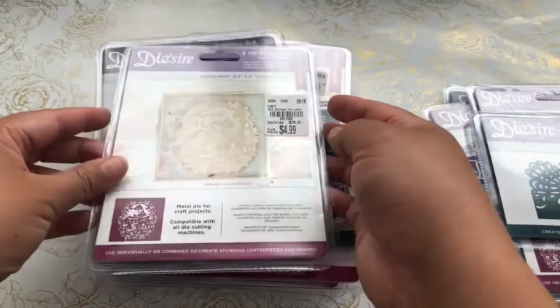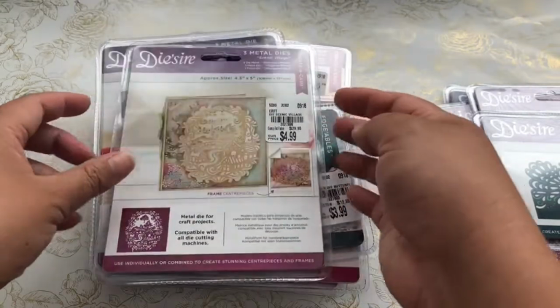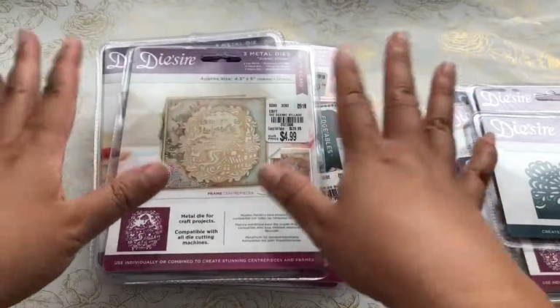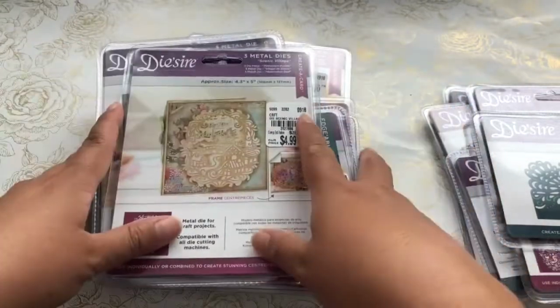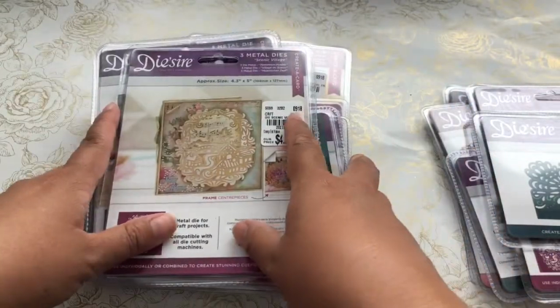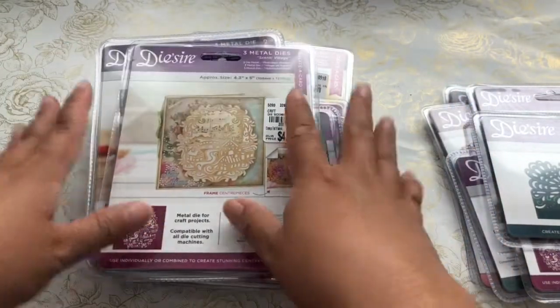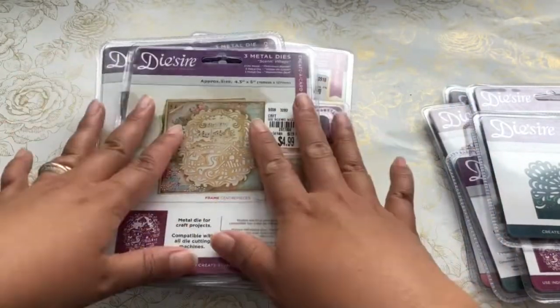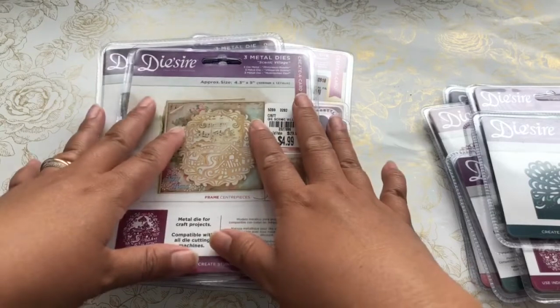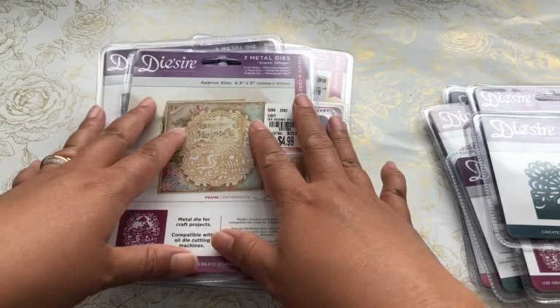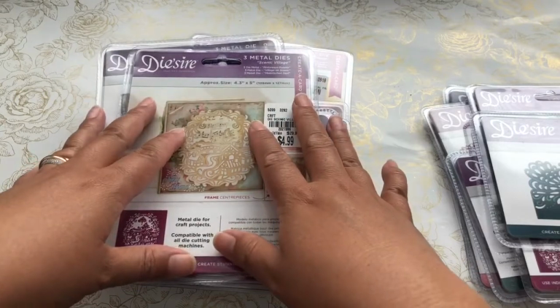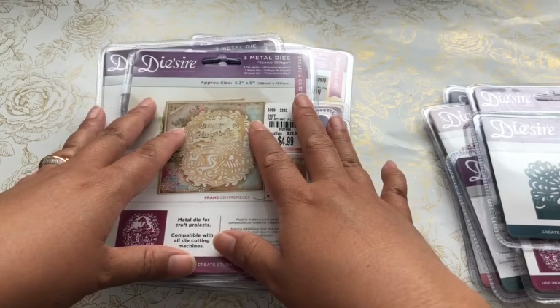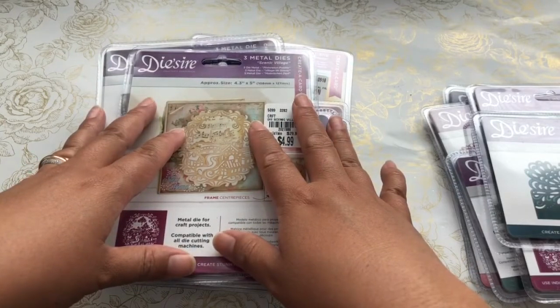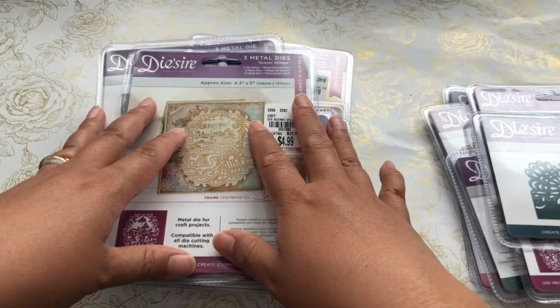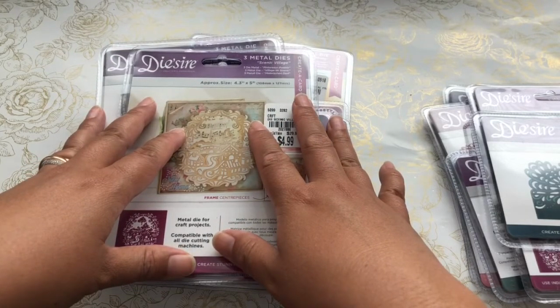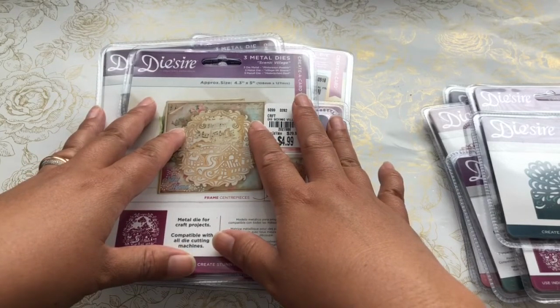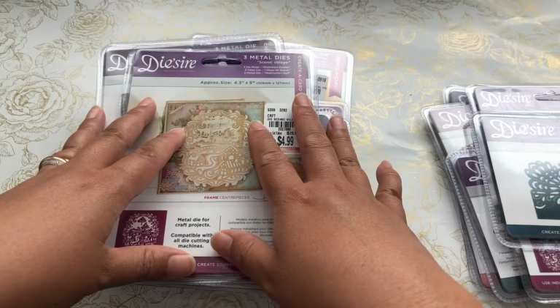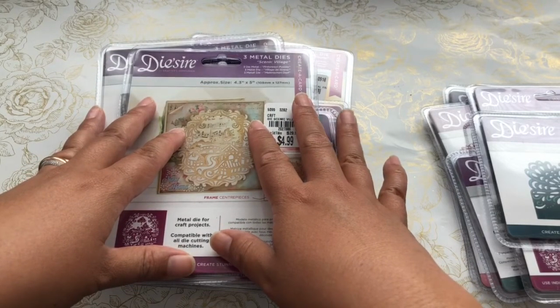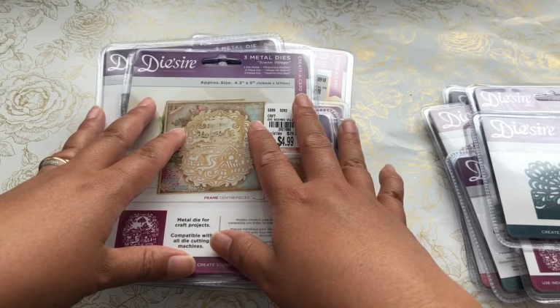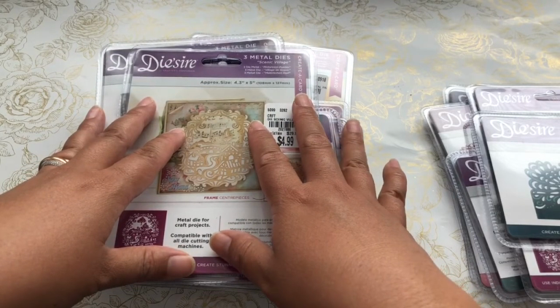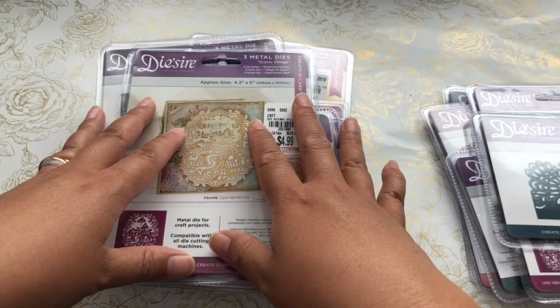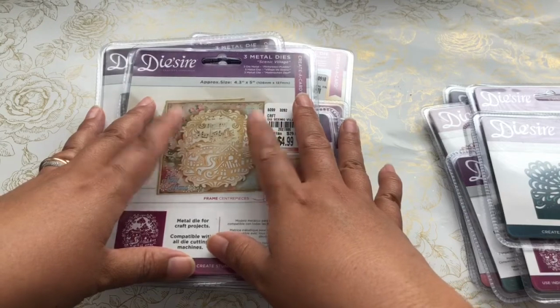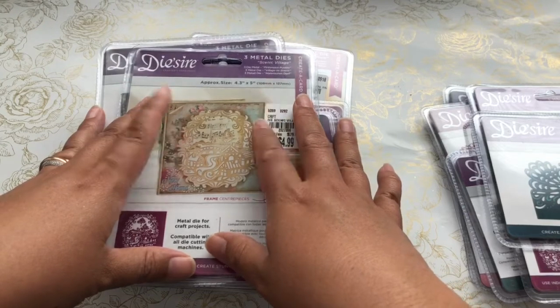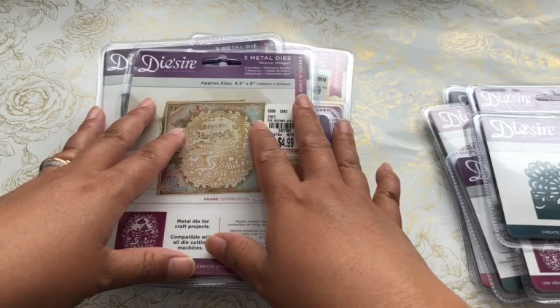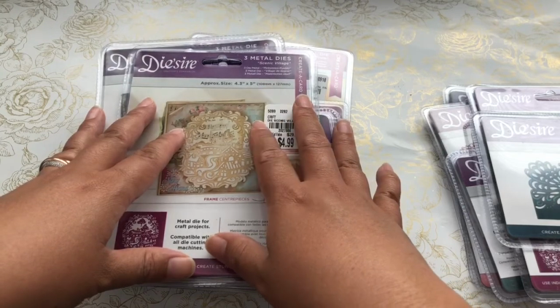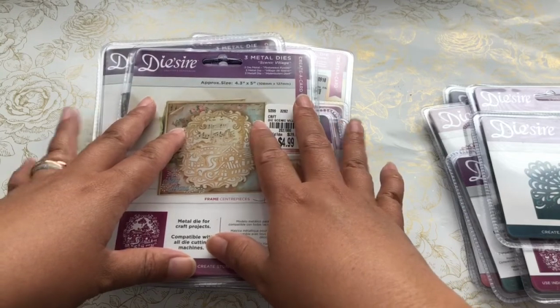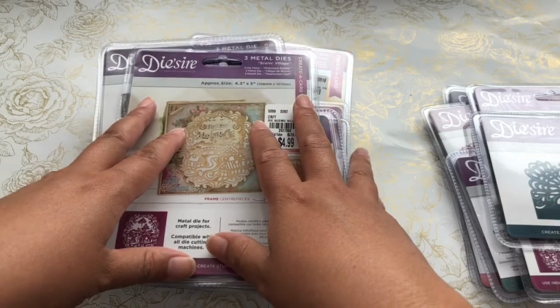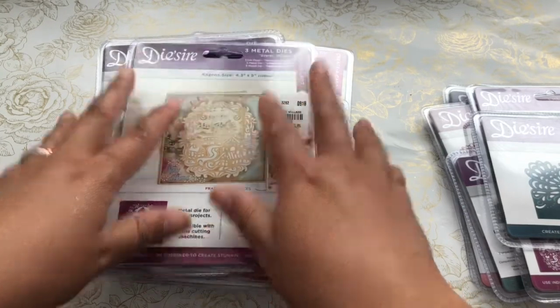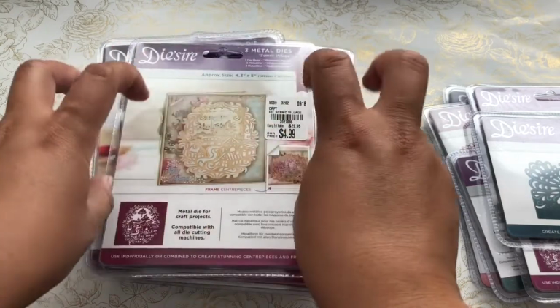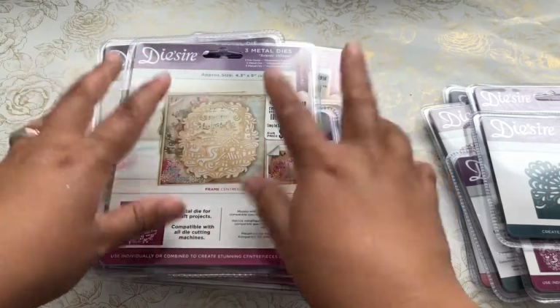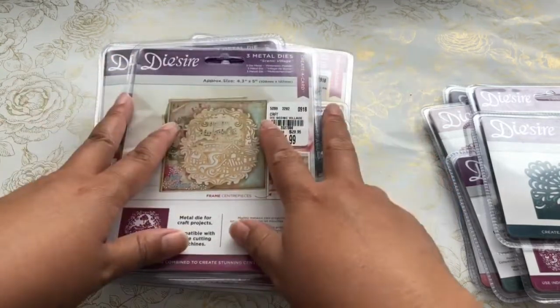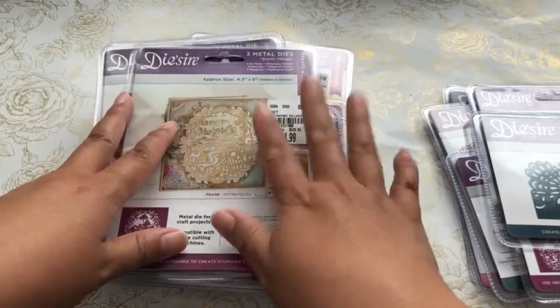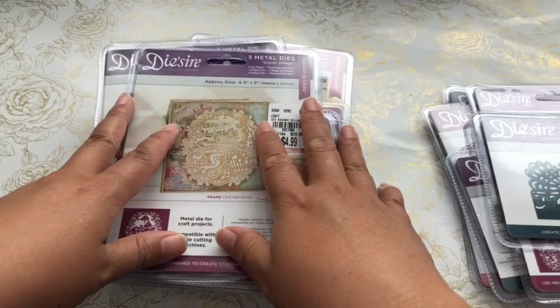But I wanted to at least upload this video so that if you see any of these dies at your local Tuesday Morning, you can try to pick it up. I am doing a hidden giveaway in this video.